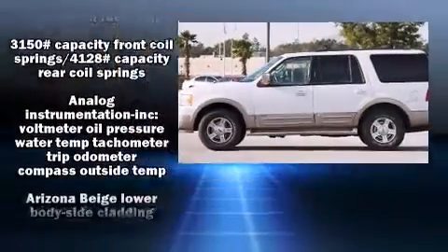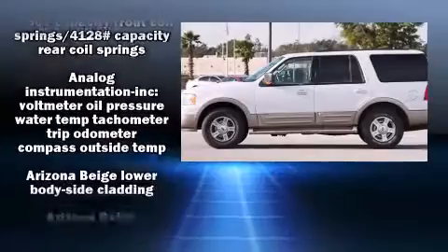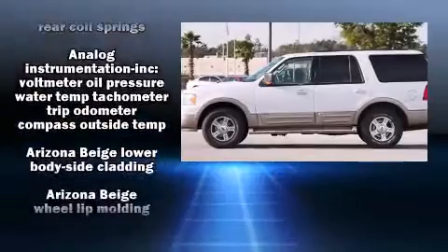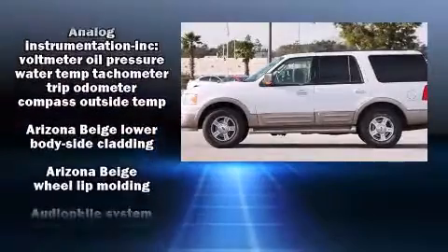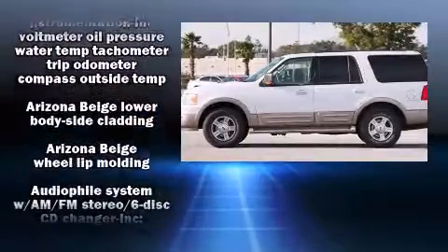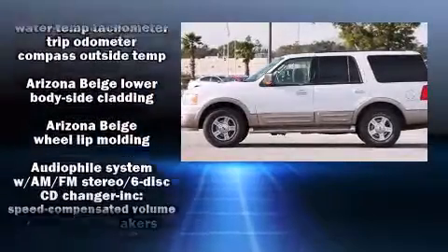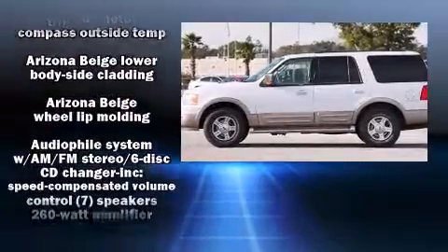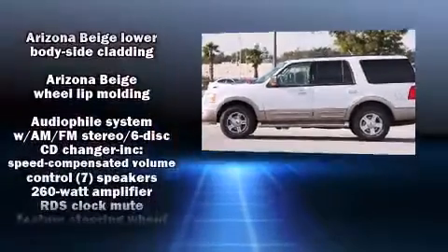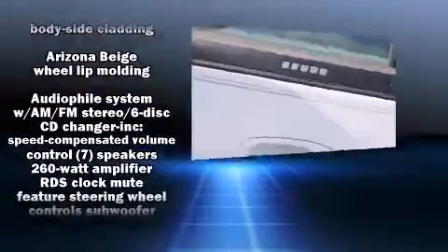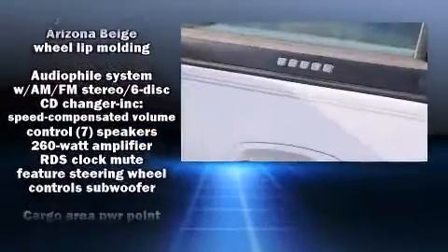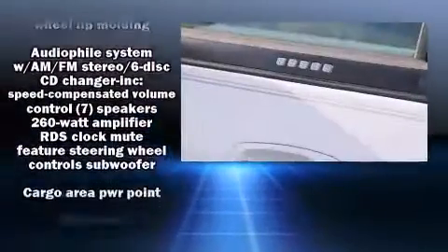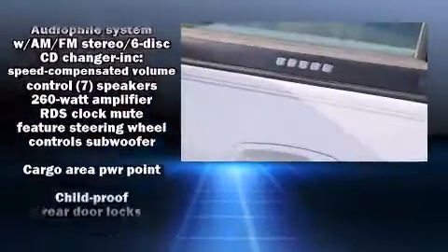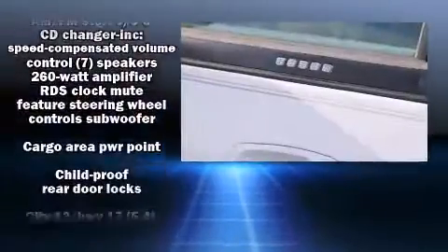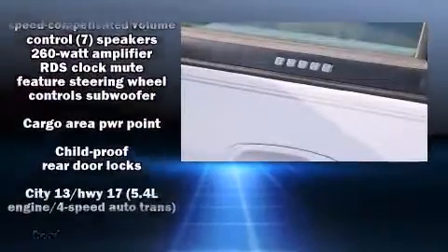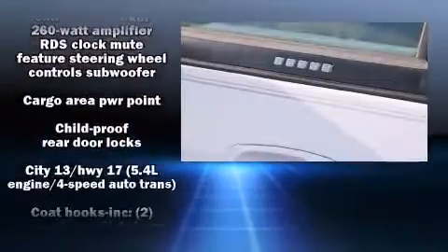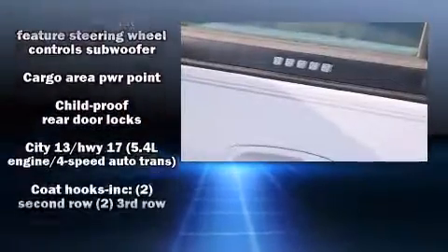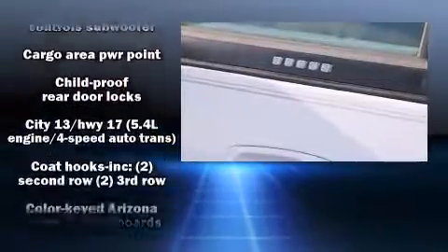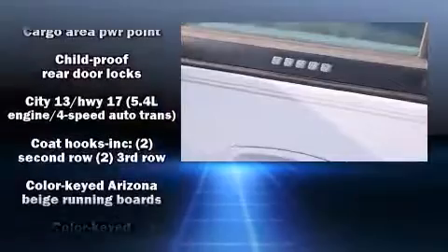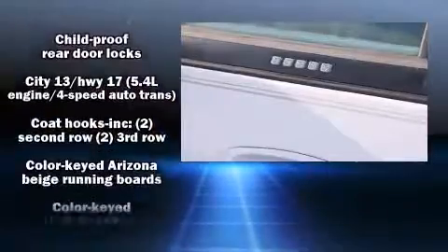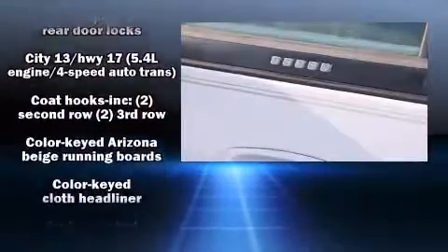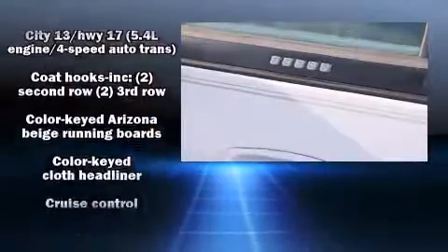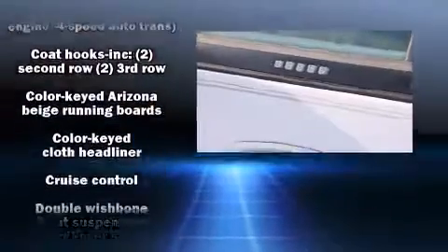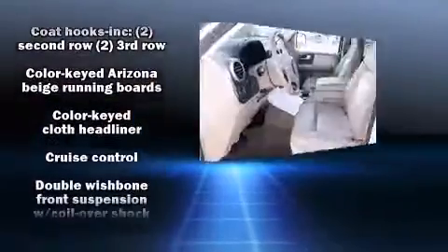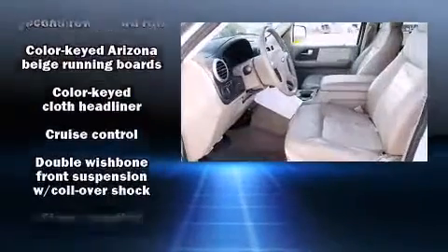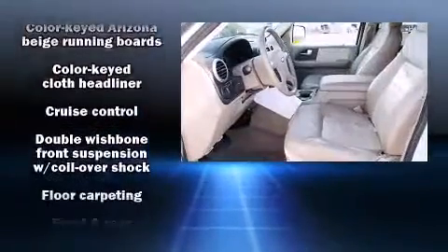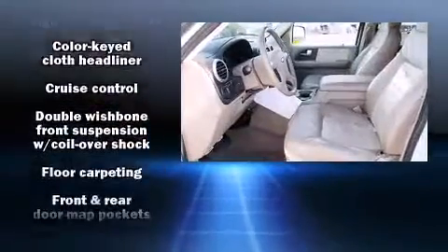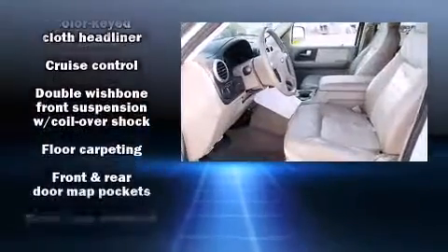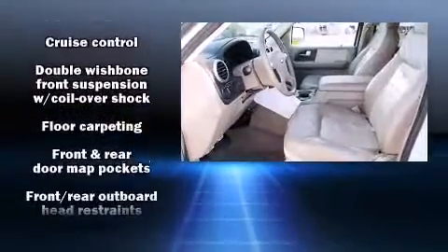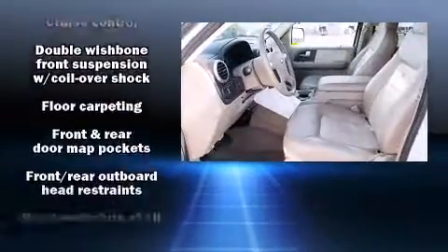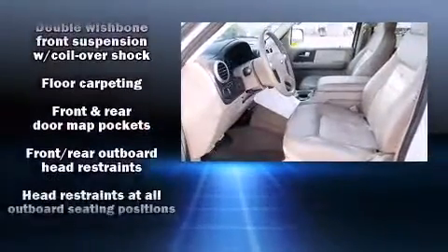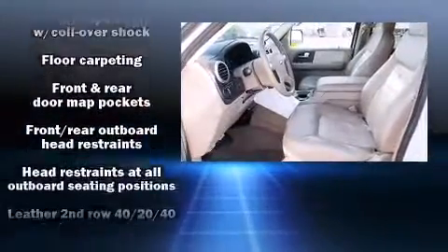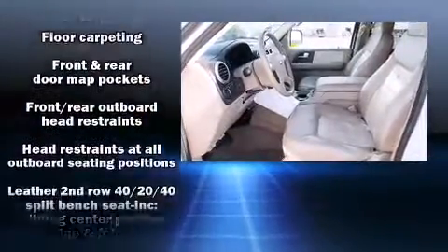Backseat passengers will appreciate the rear audio controls, allowing them to make easy adjustments to the stereo system. Third-row seats provide an even greater maximum passenger capacity.